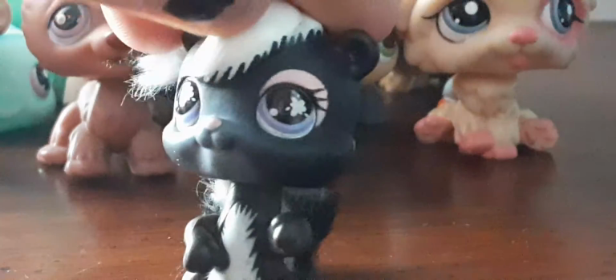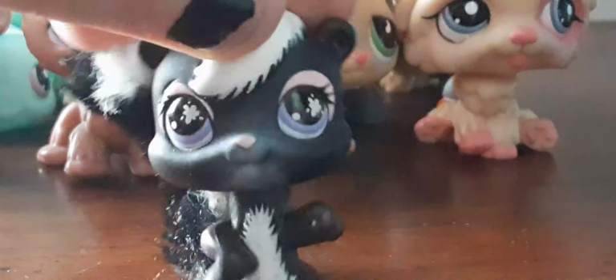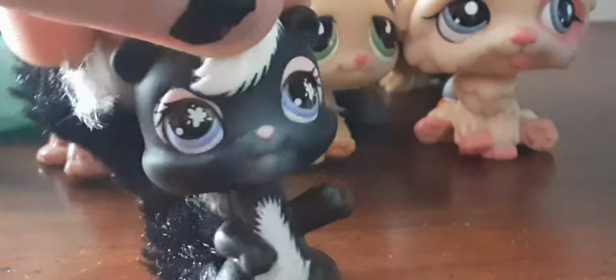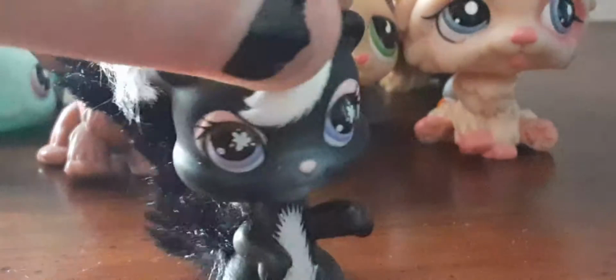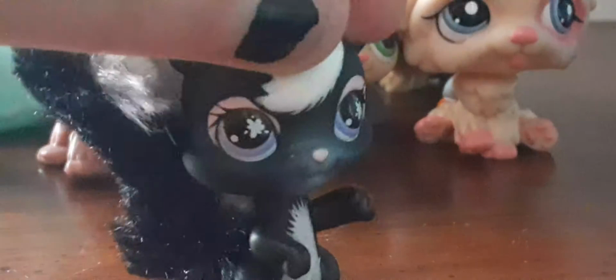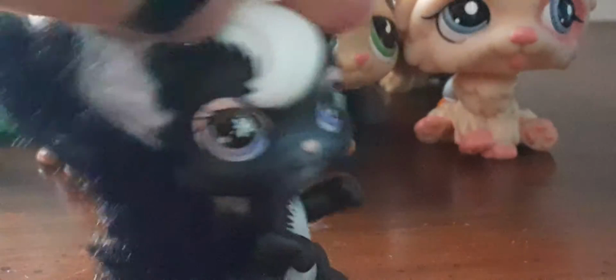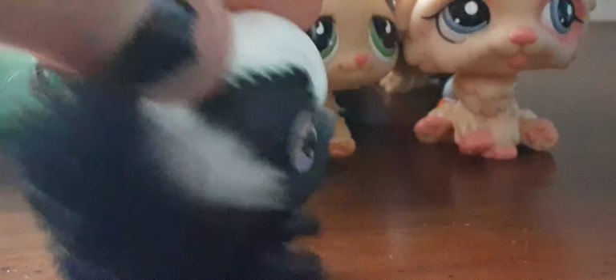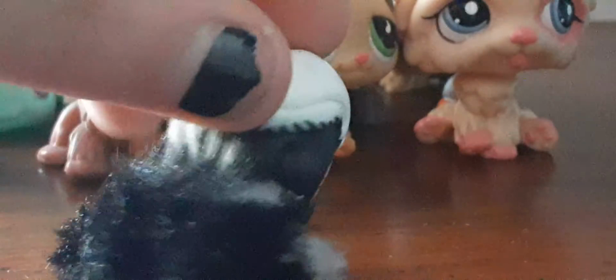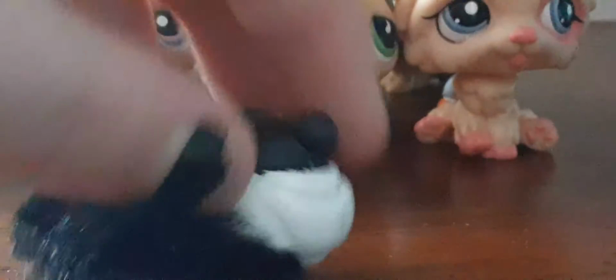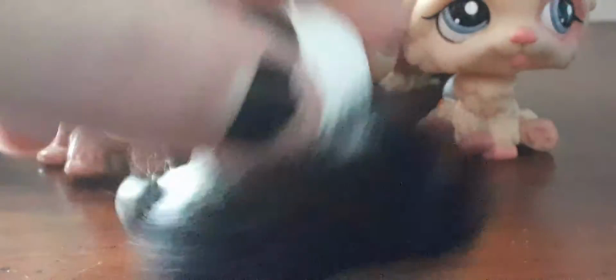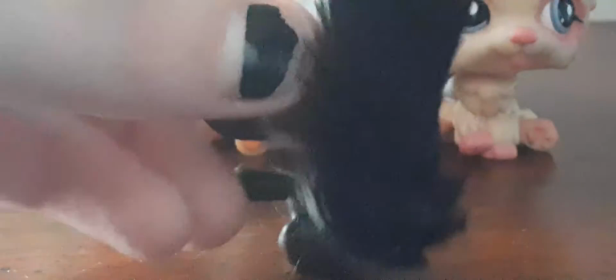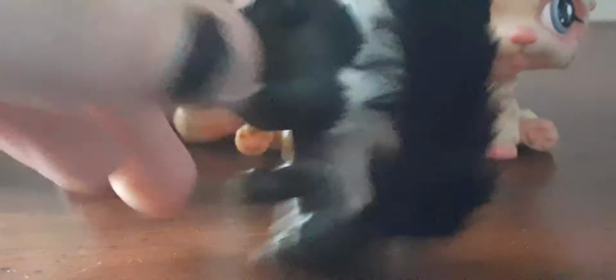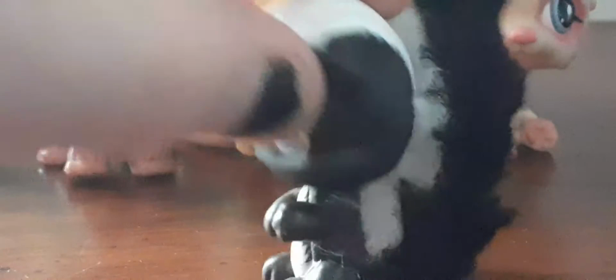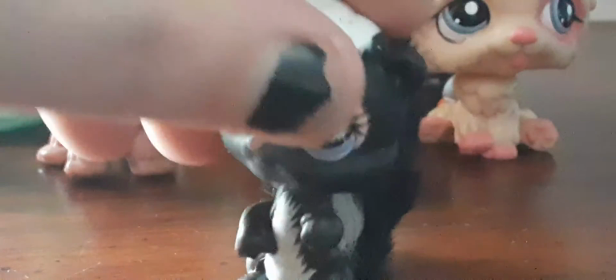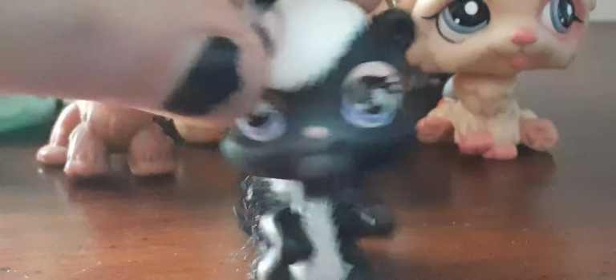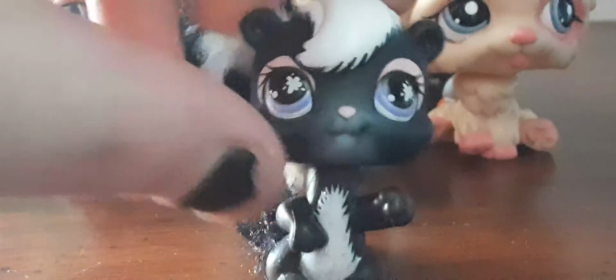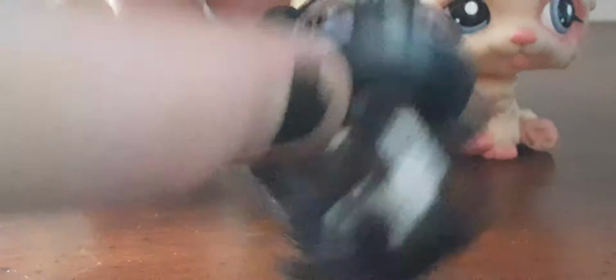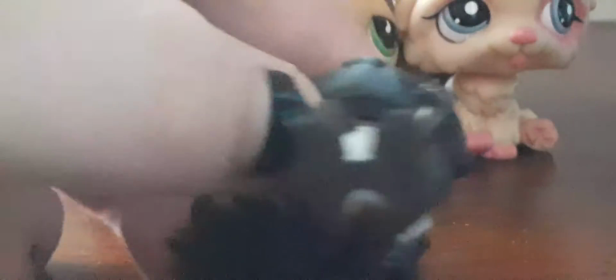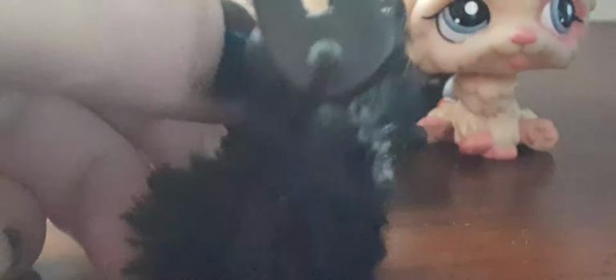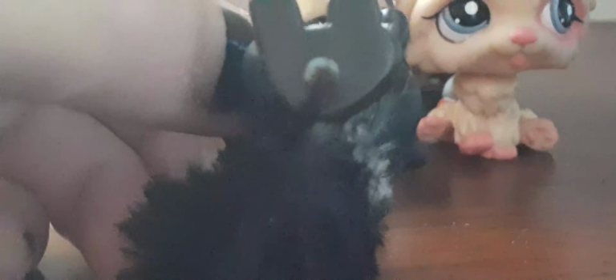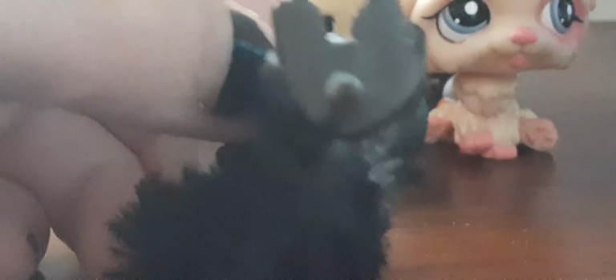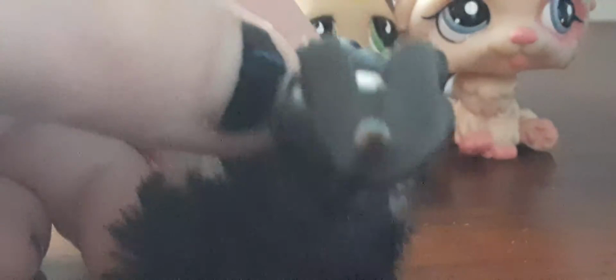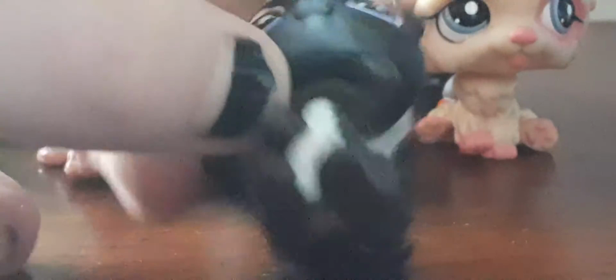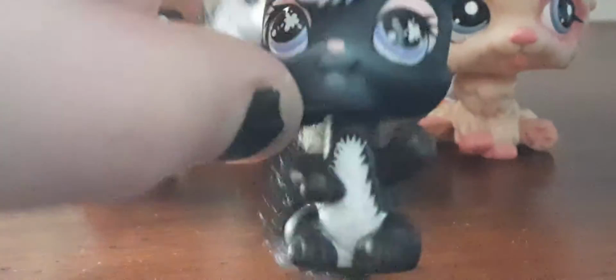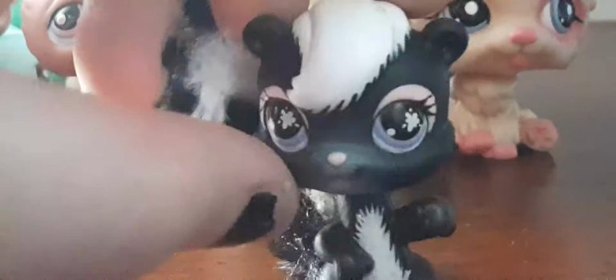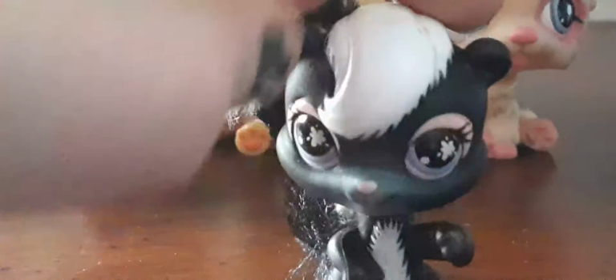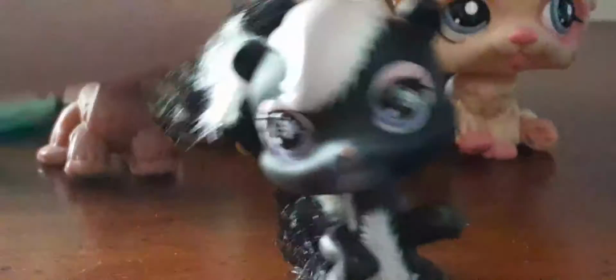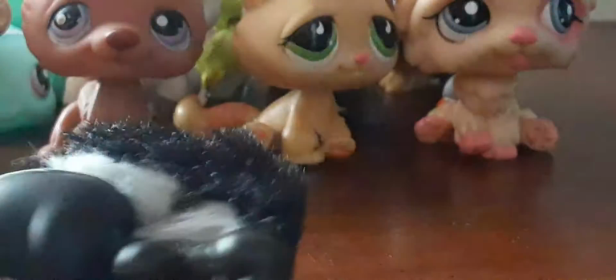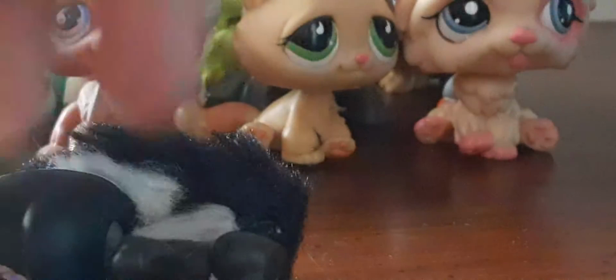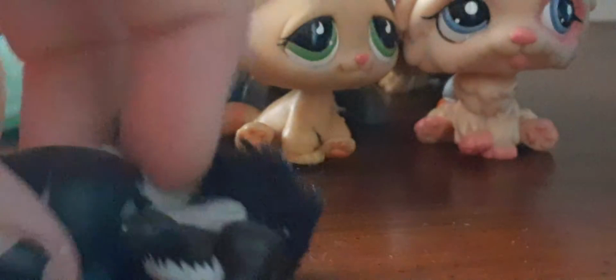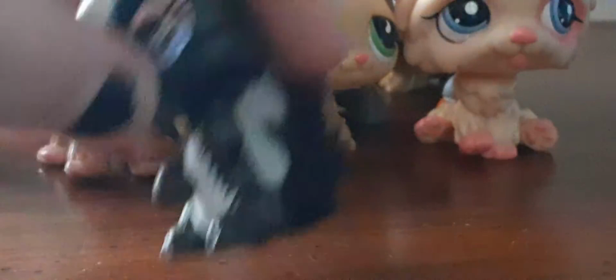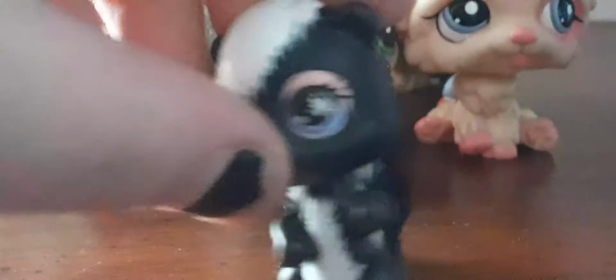Then I have the skunk — I used to actually have this one. It won't stand, but it came with a trash can I think.